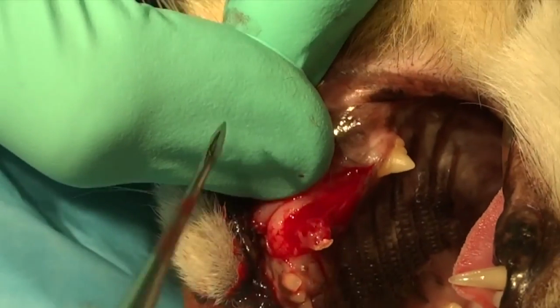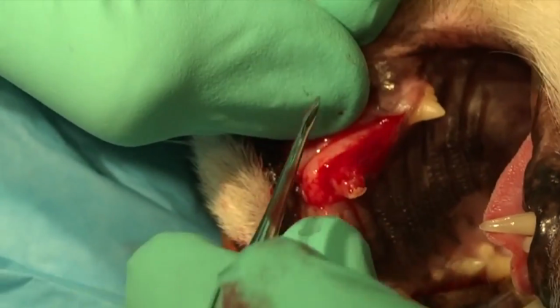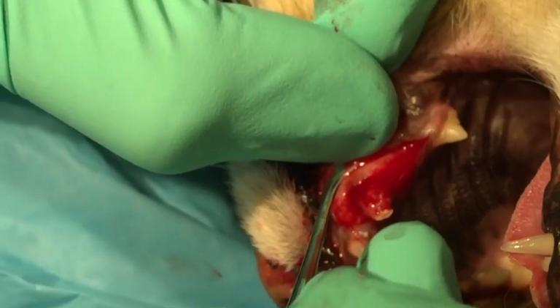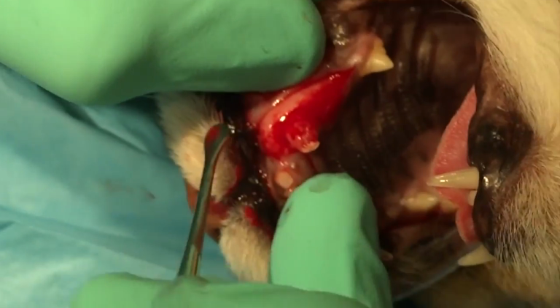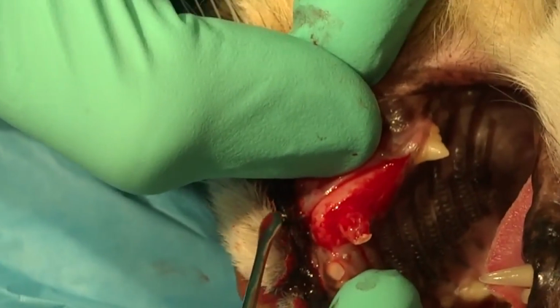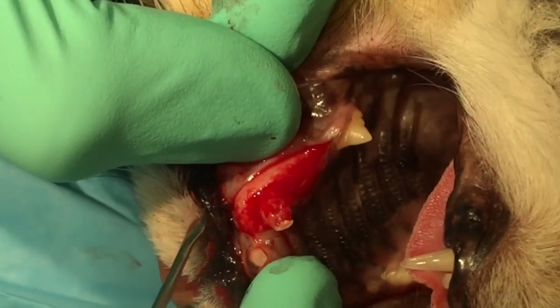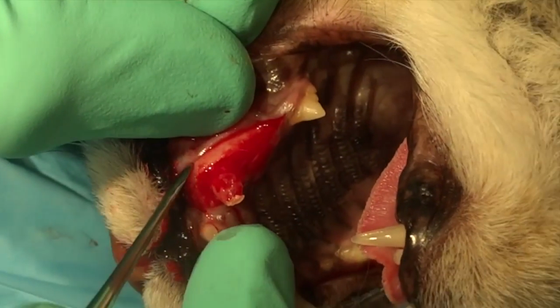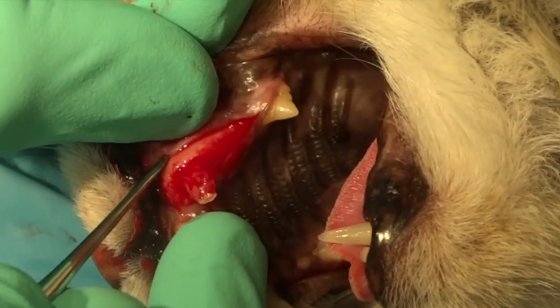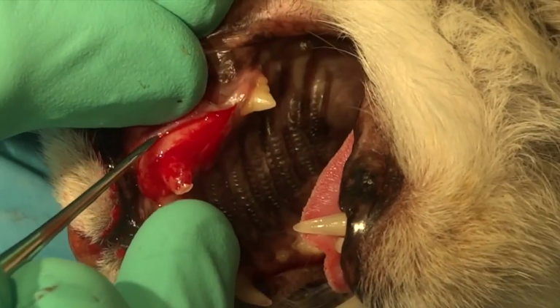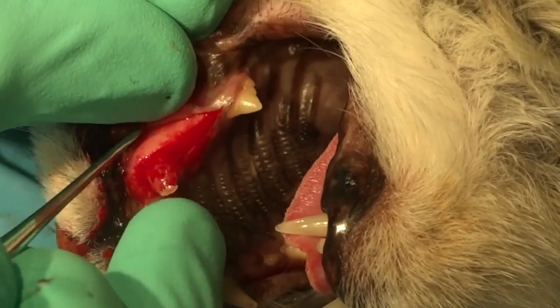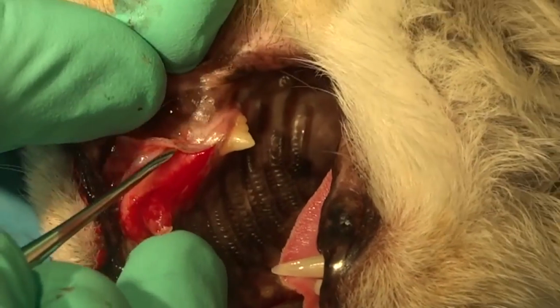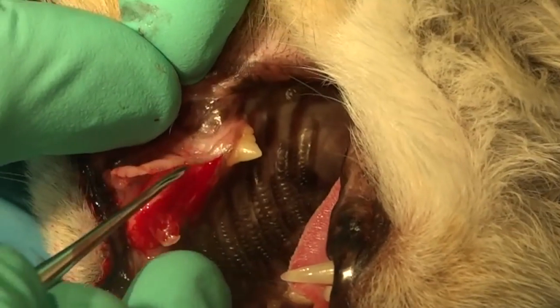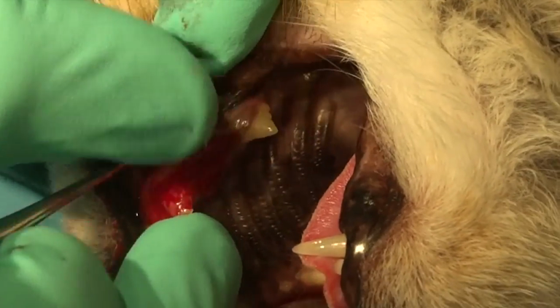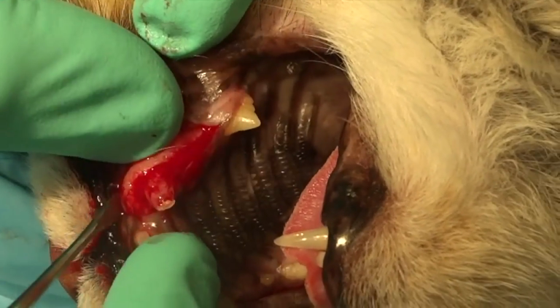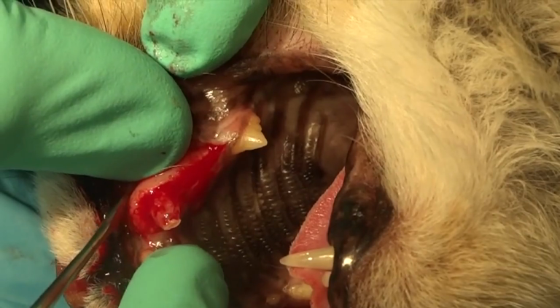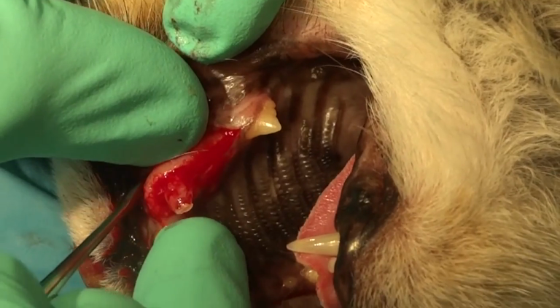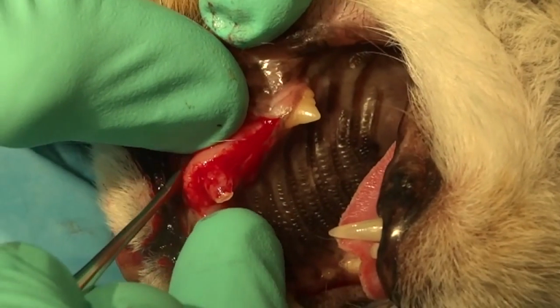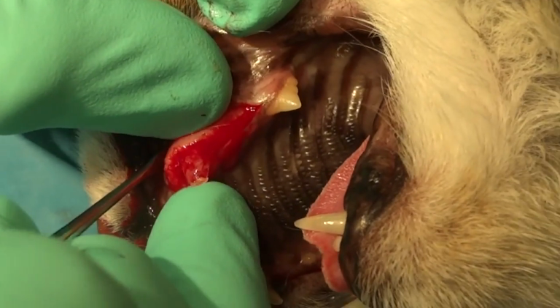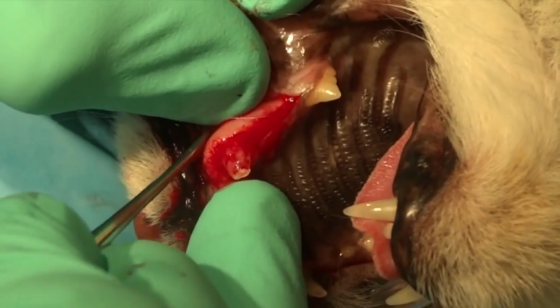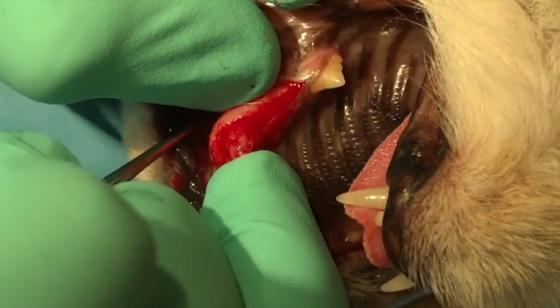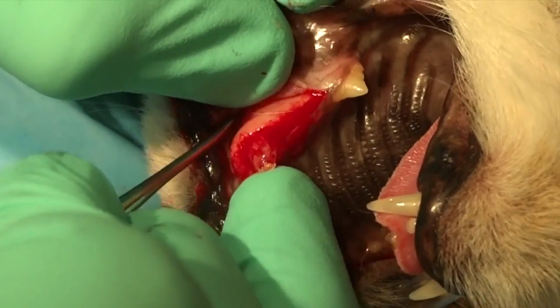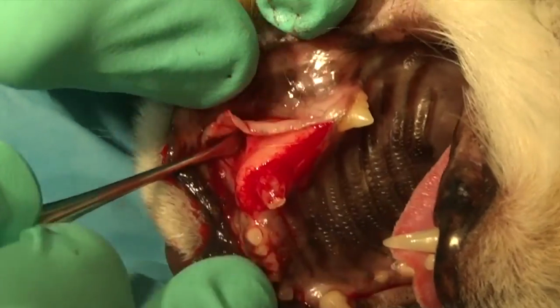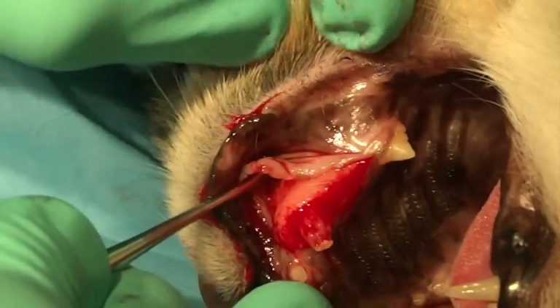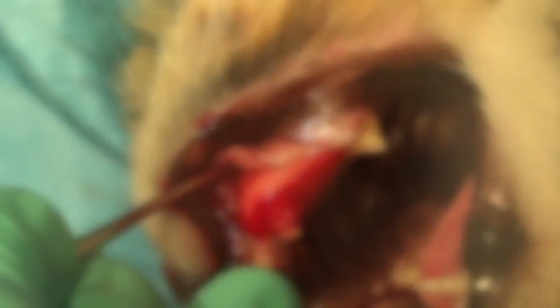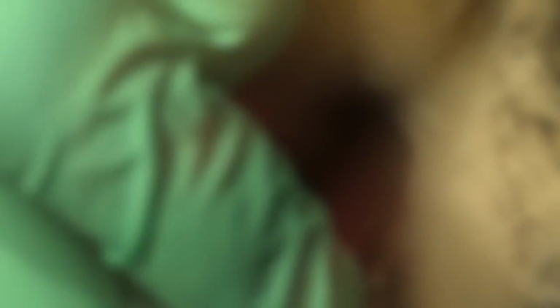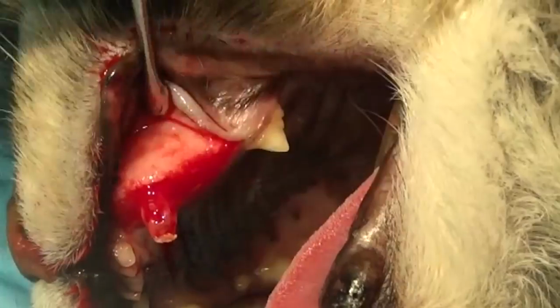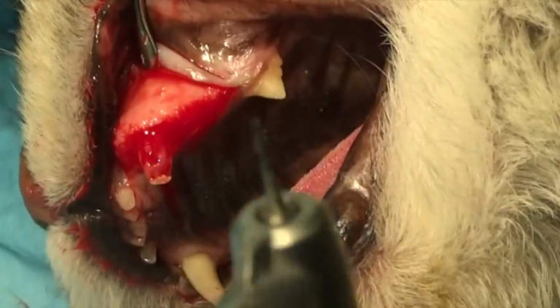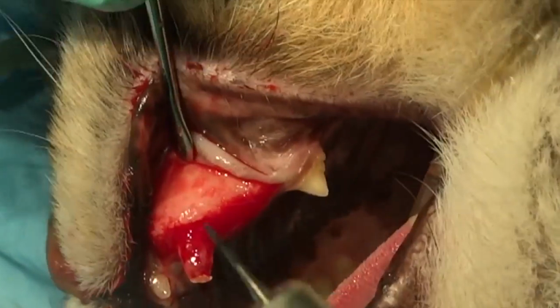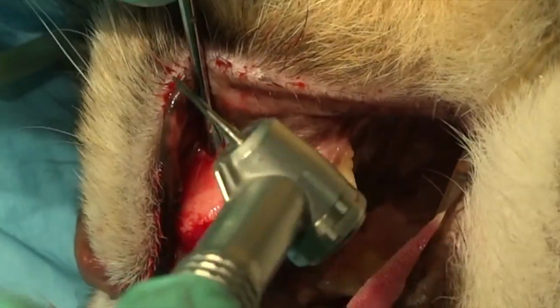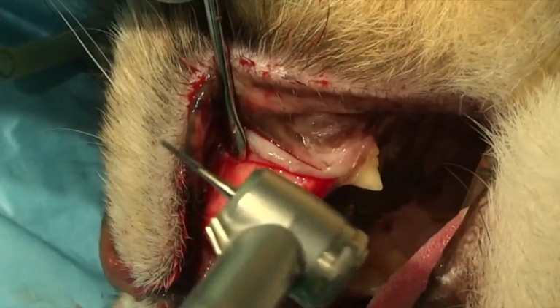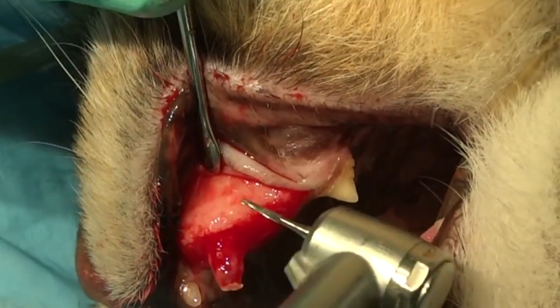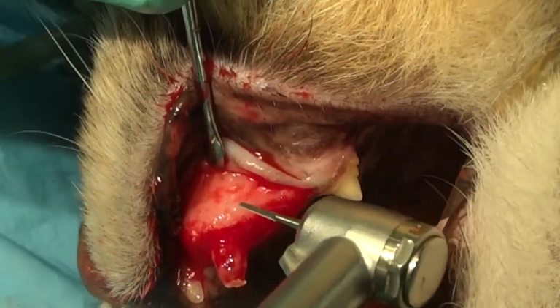So you see here, very quickly, we've got a nice flap started. Then we're going to come back with our larger end of this periosteal elevator, removing that unattached gingiva off of the bone.